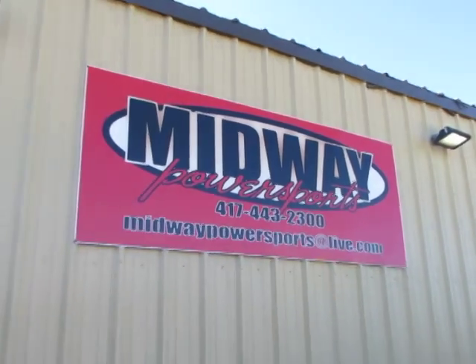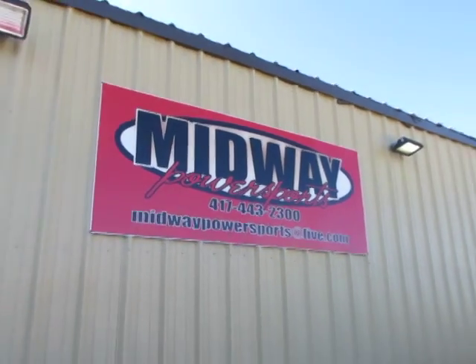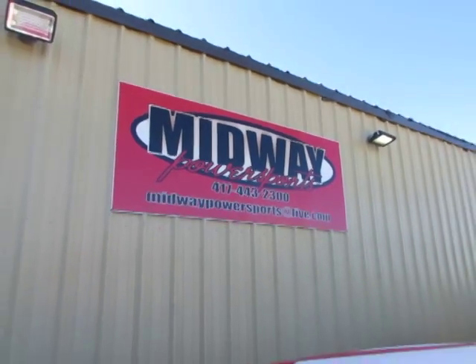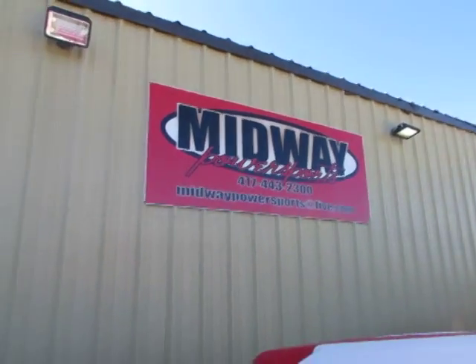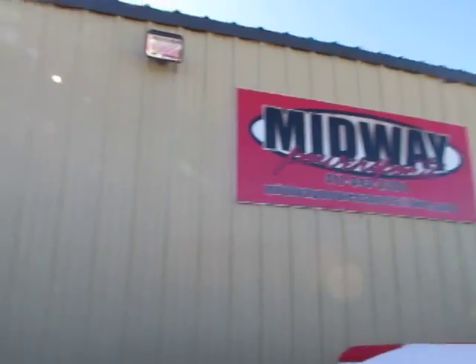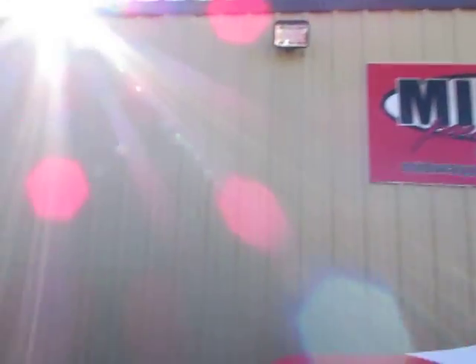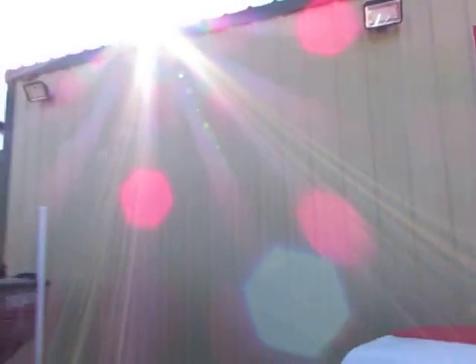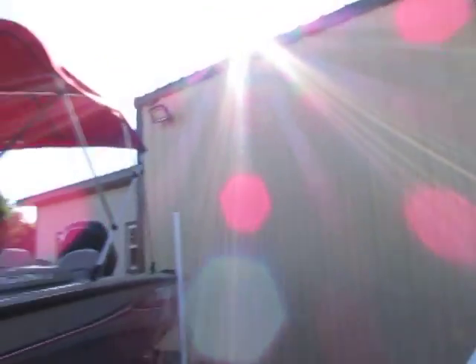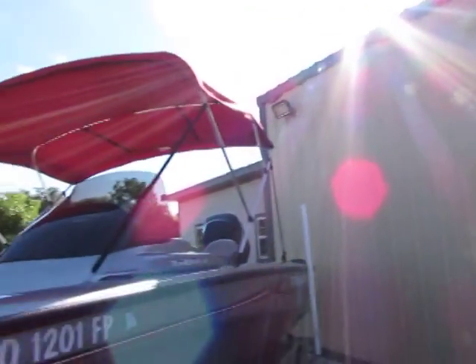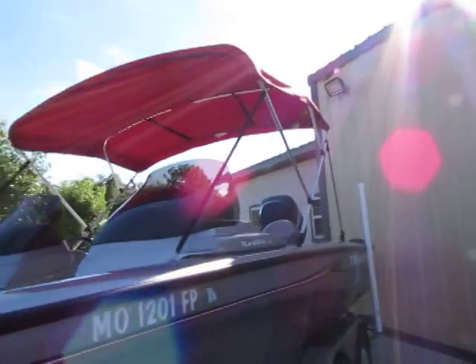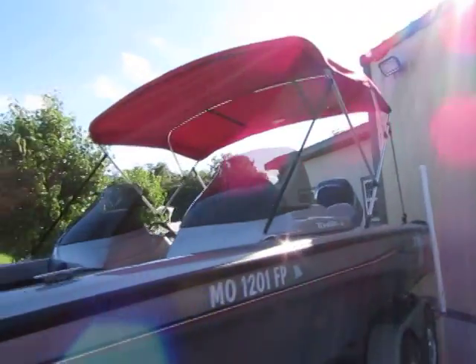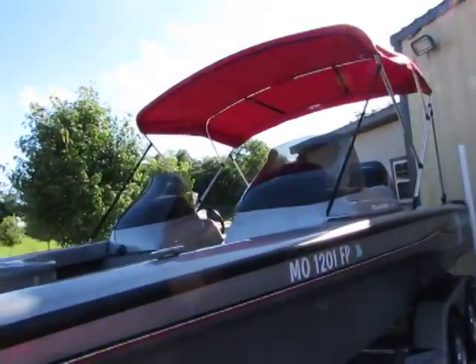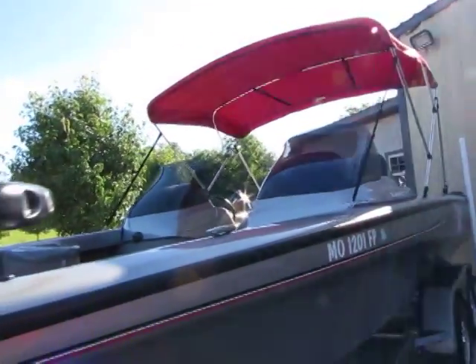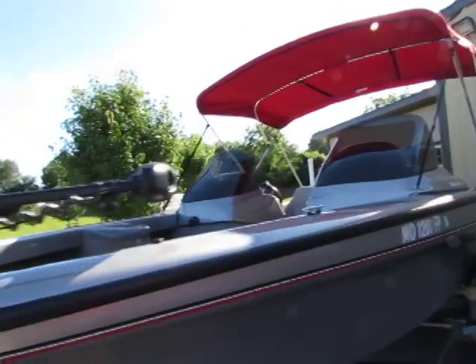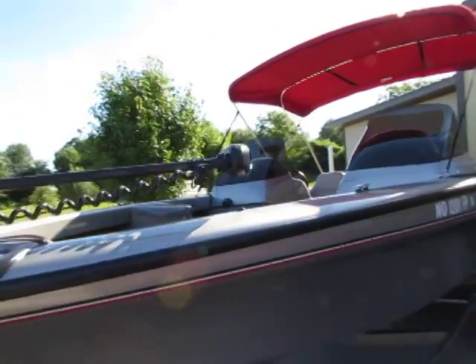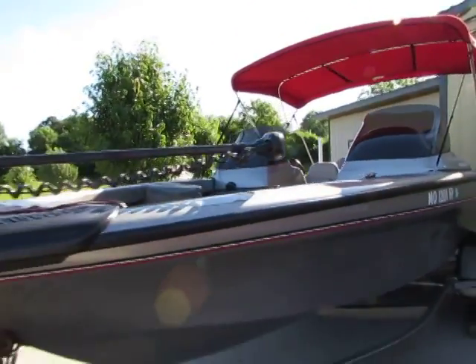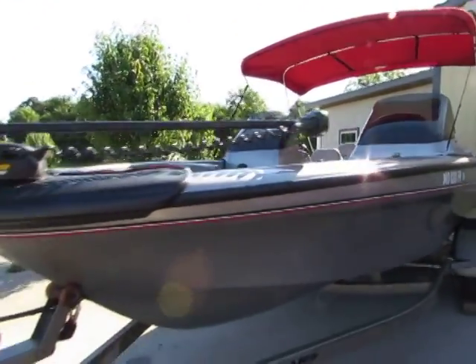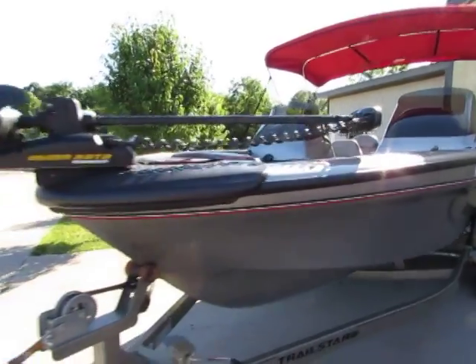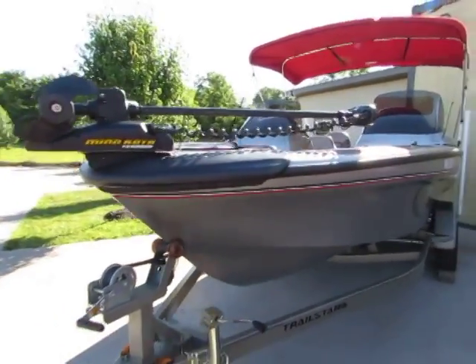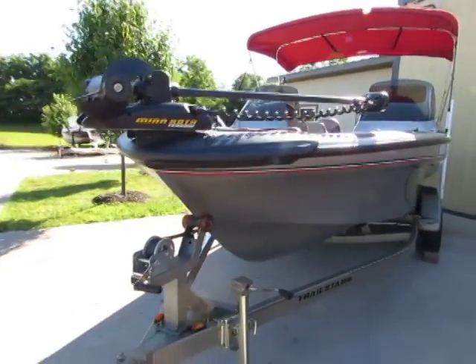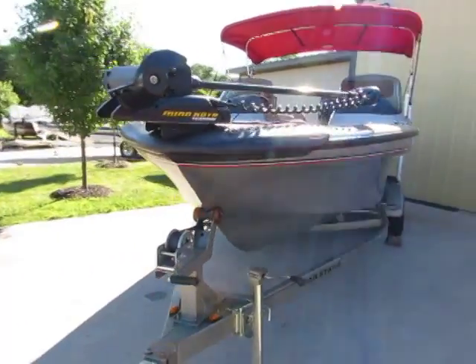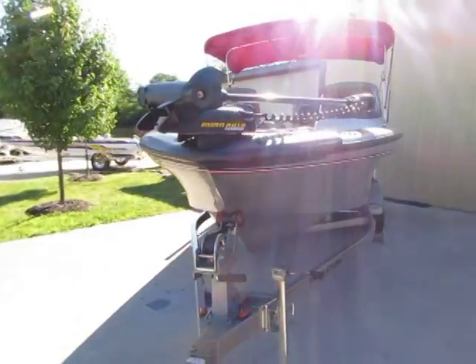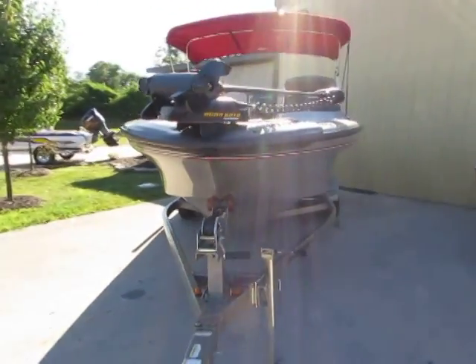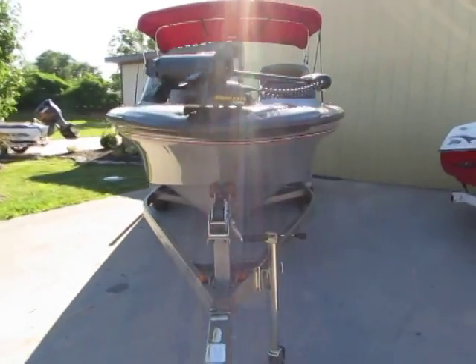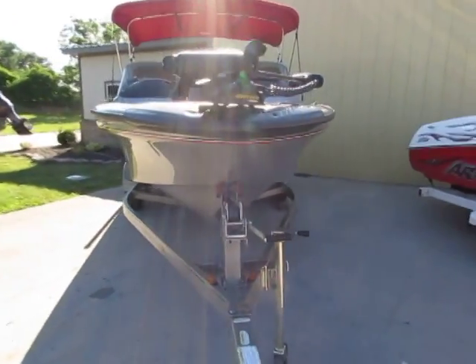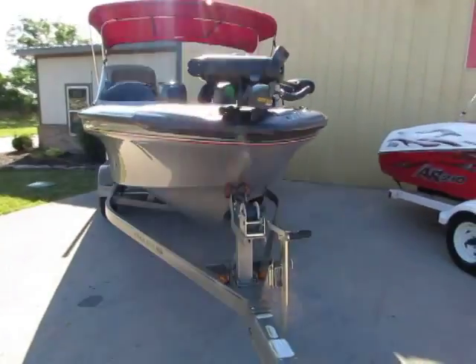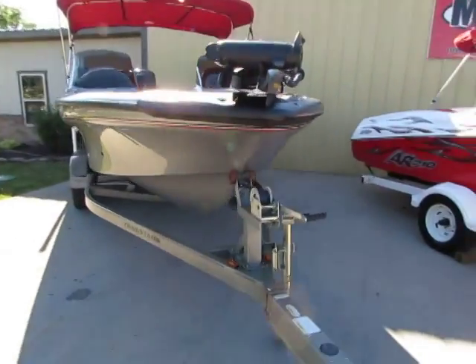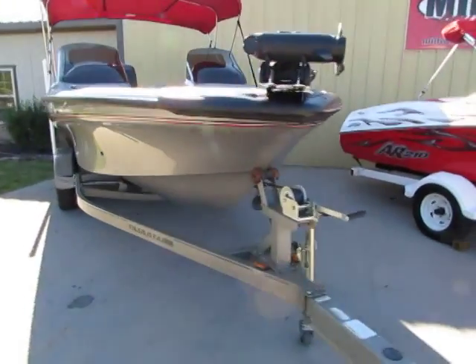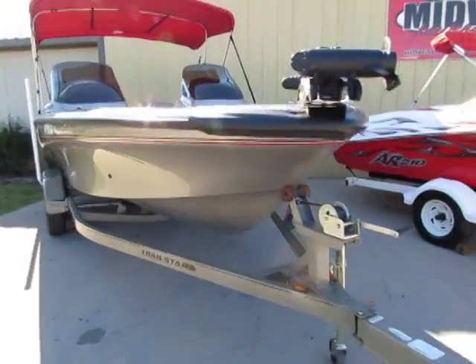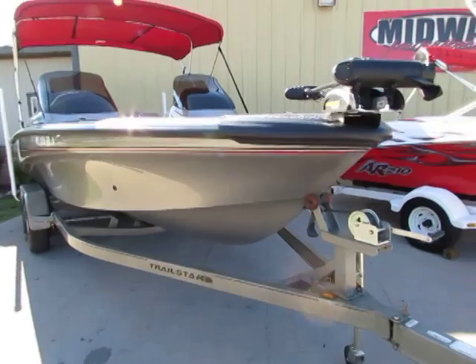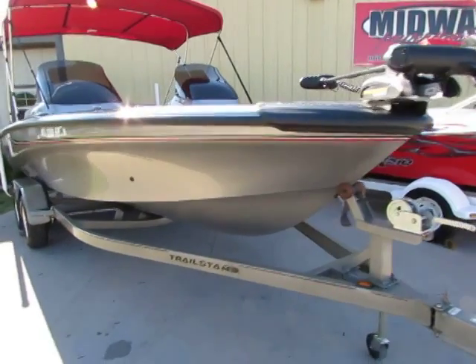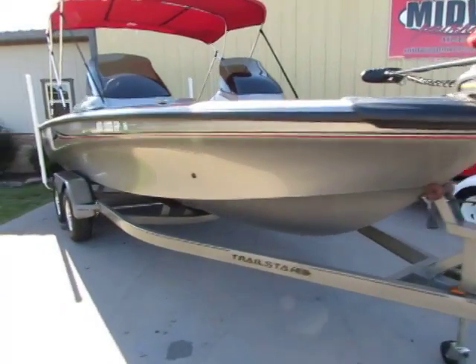Hi folks, welcome to another beautiful evening here at Midway Power Sports, located in the heart of the Ozarks here in Spokane, Missouri — just about 20 minutes south of Springfield, about 30 minutes northwest of Branson, Missouri.